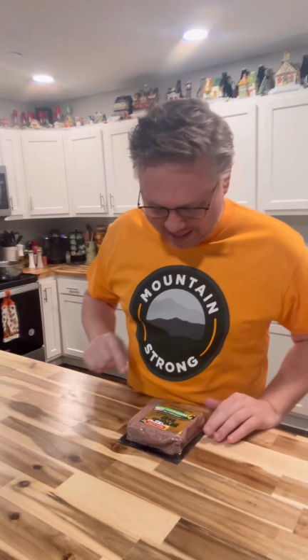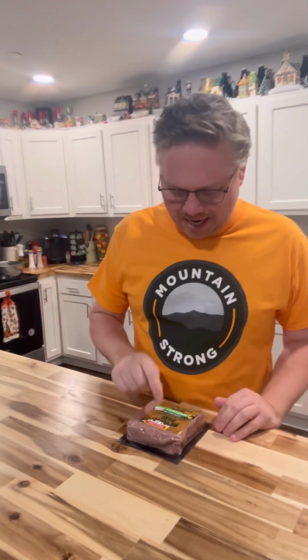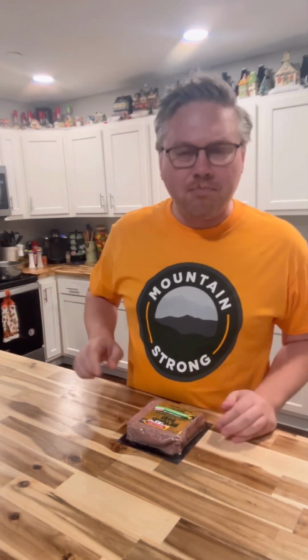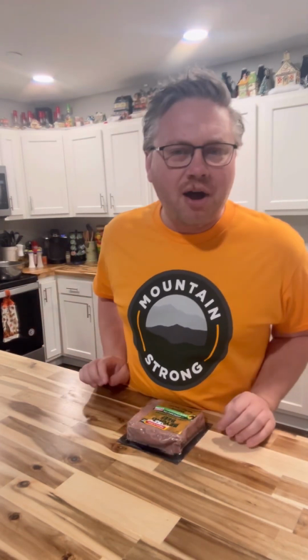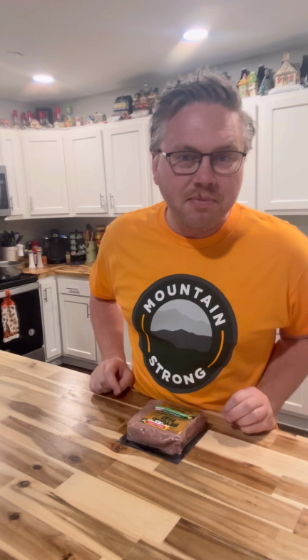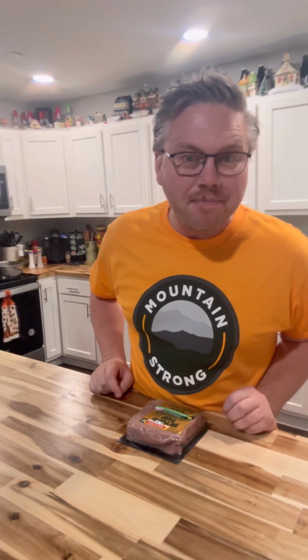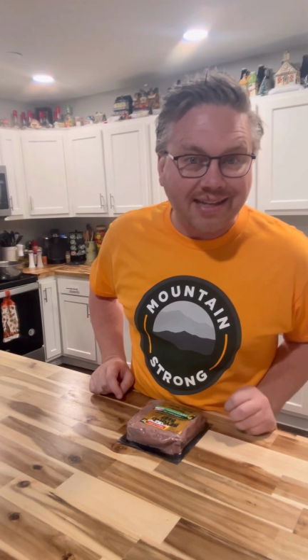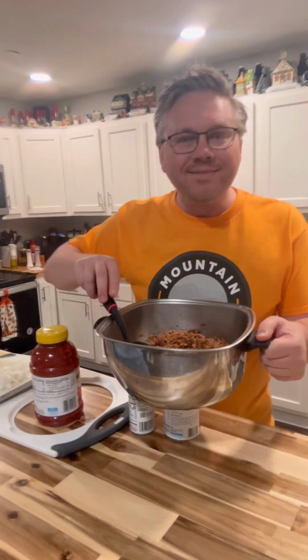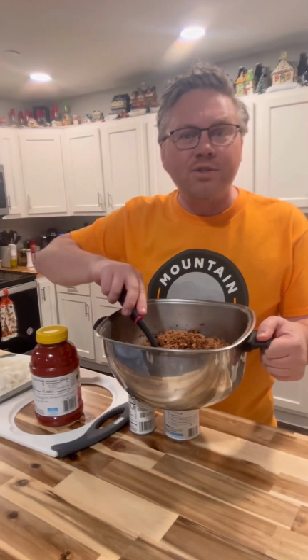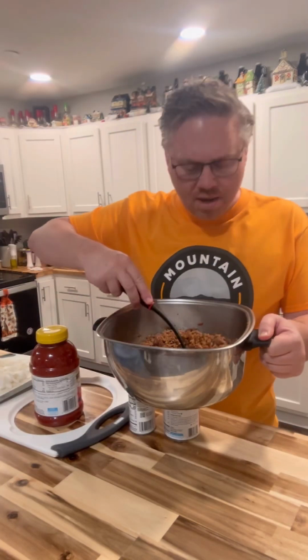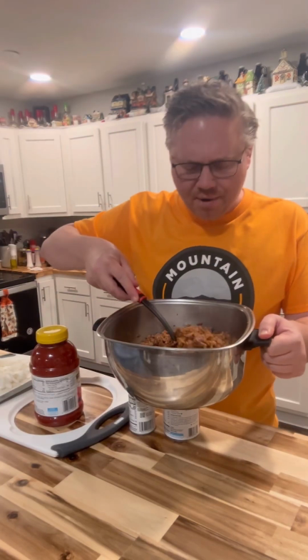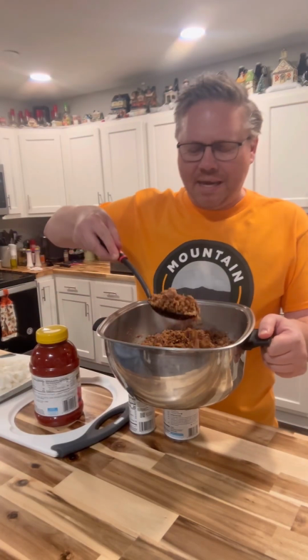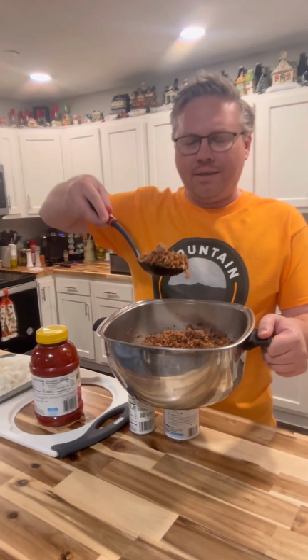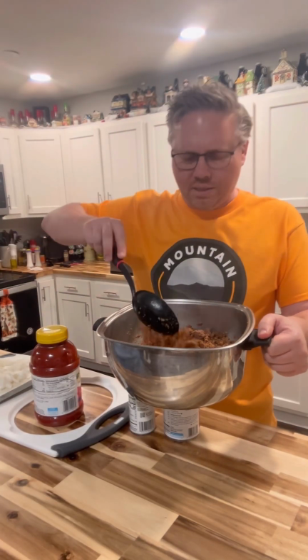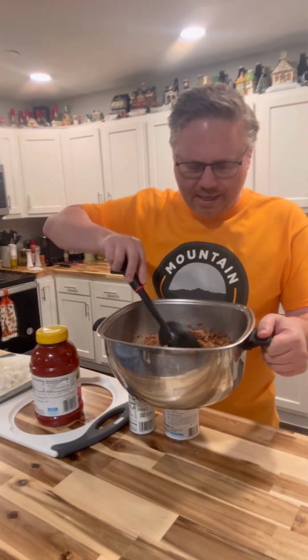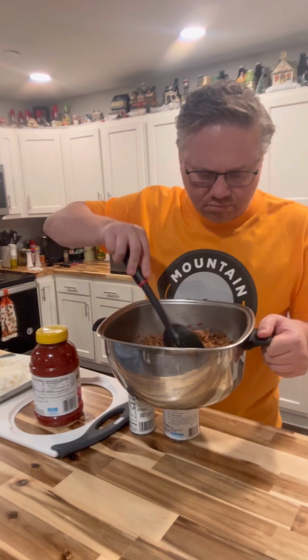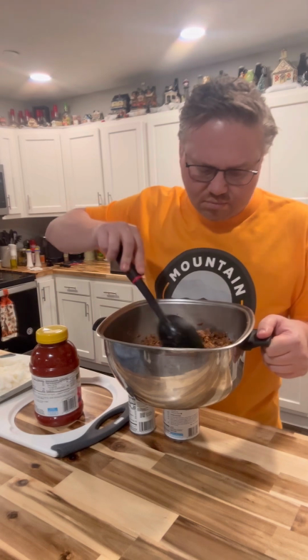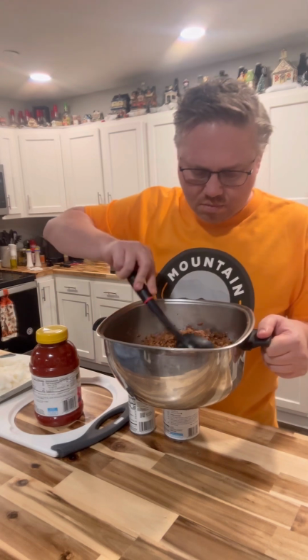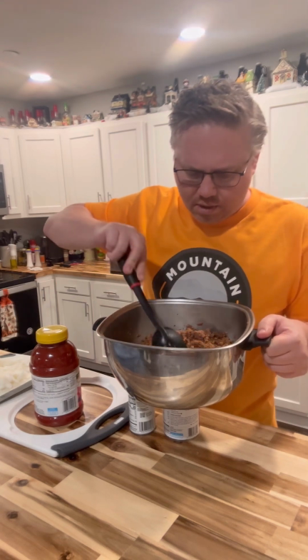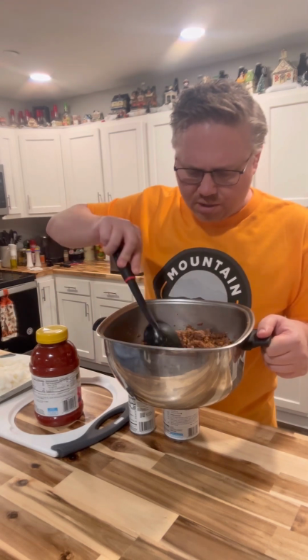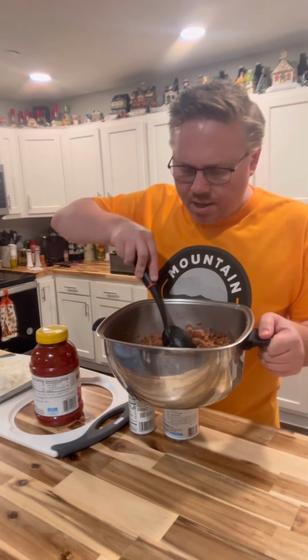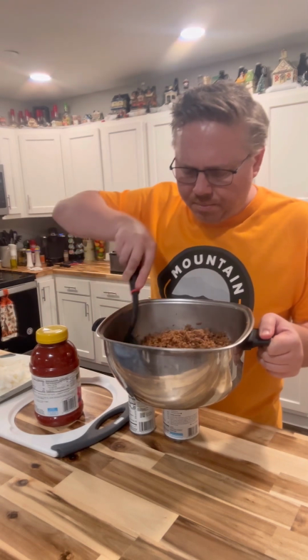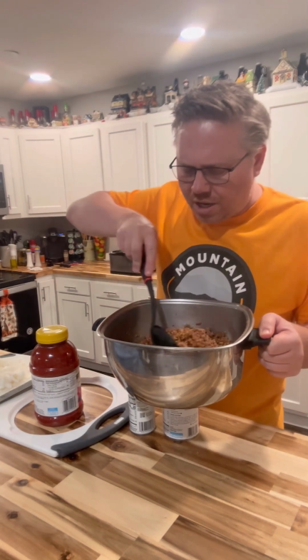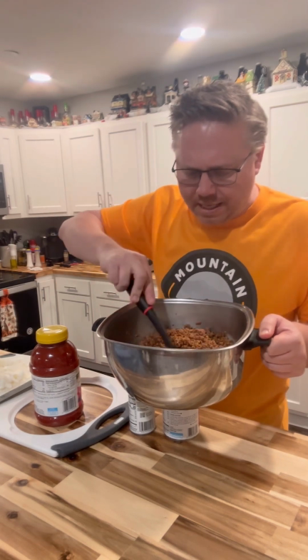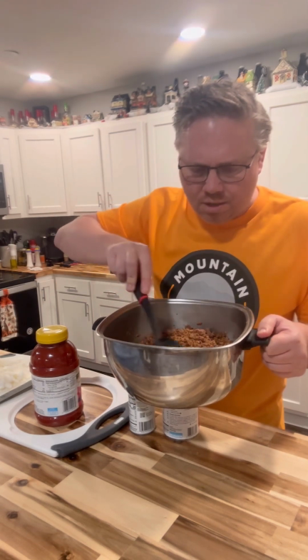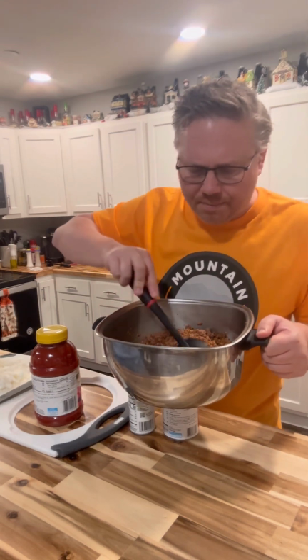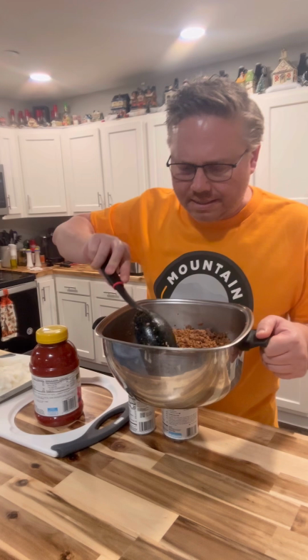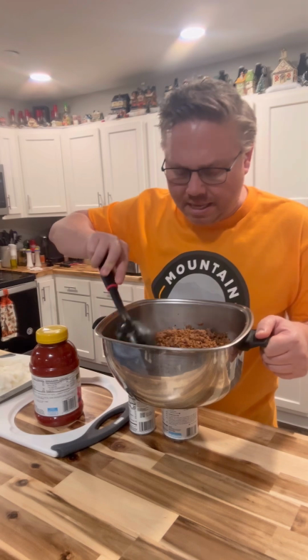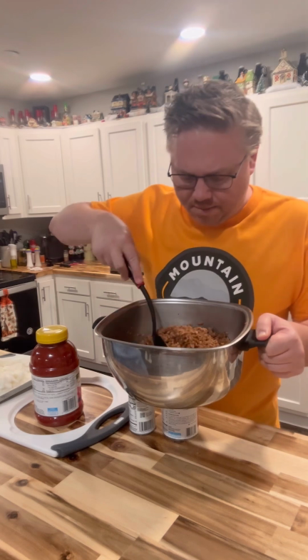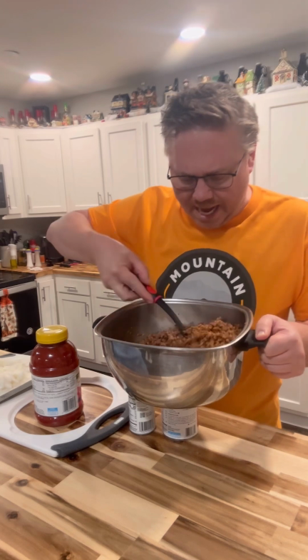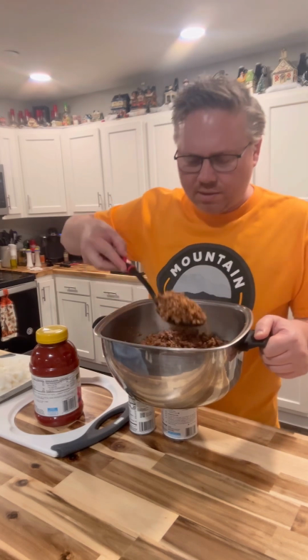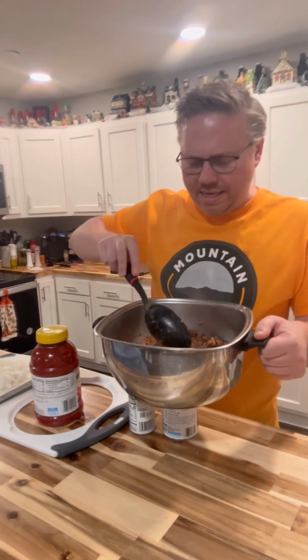We'll get this browned off and be right back. So I've browned off my meat — here's what it looks like in little chunks. We're gonna put our sauce in and start developing this, and we'll see how it works out in the end.